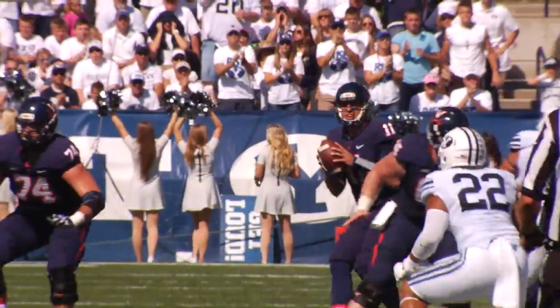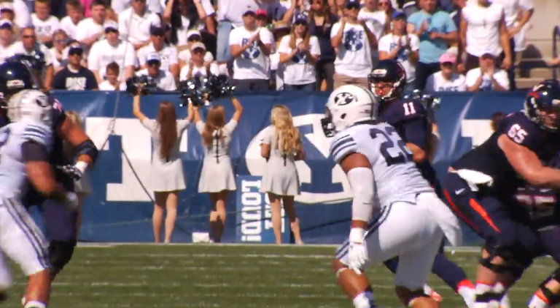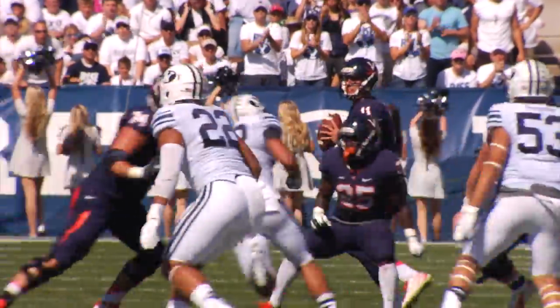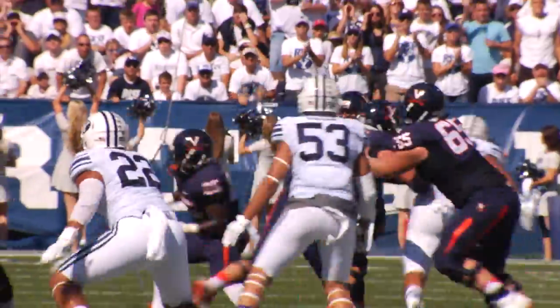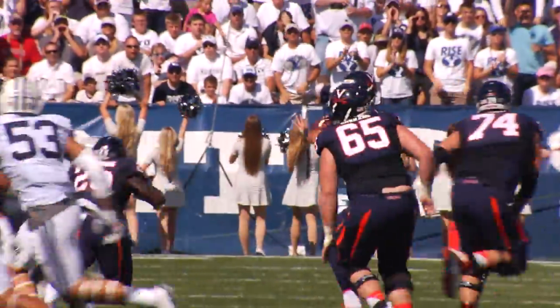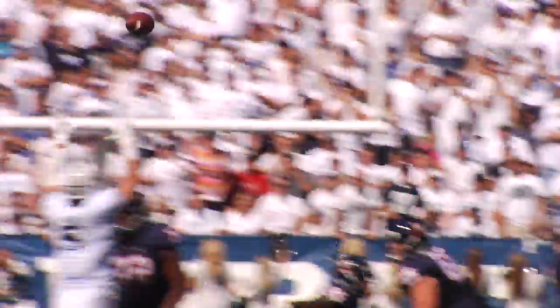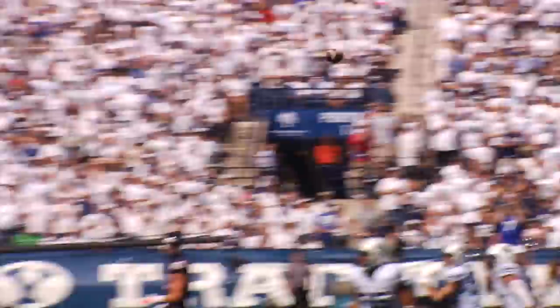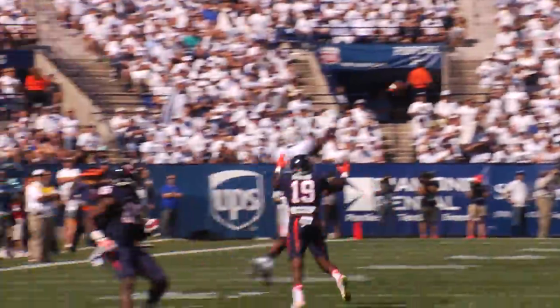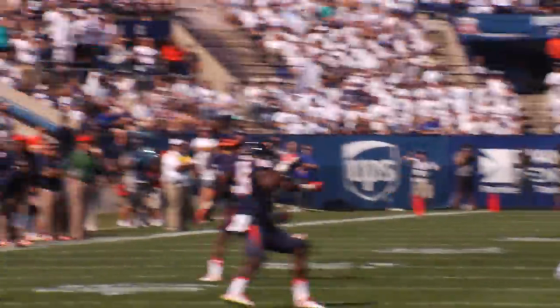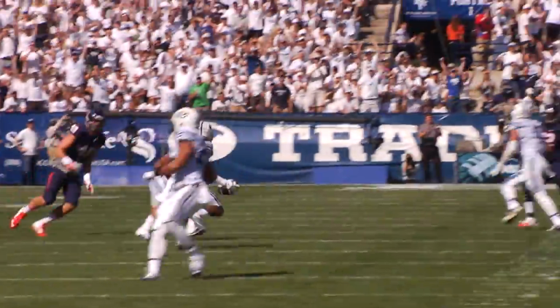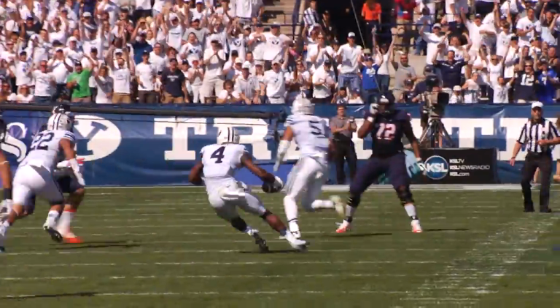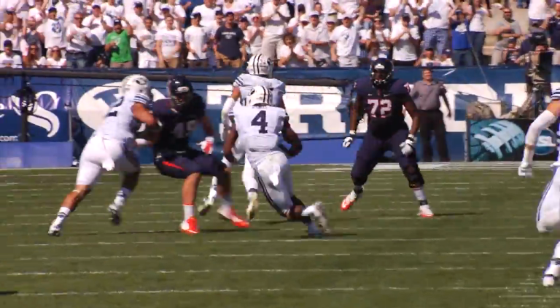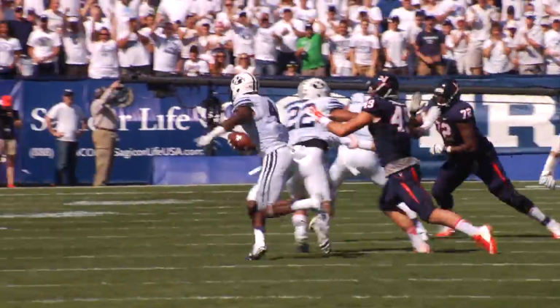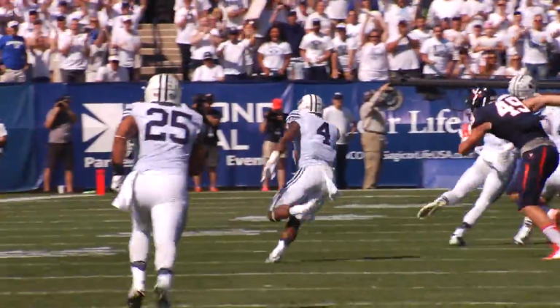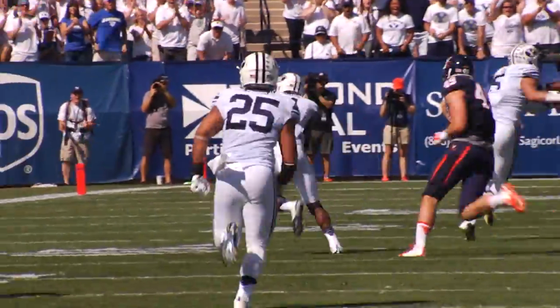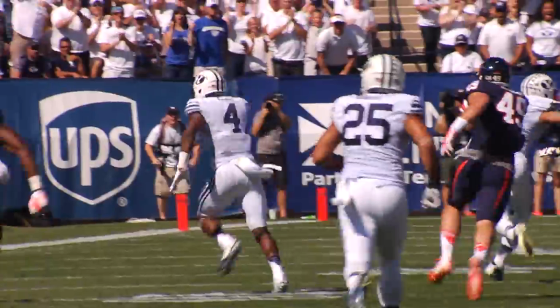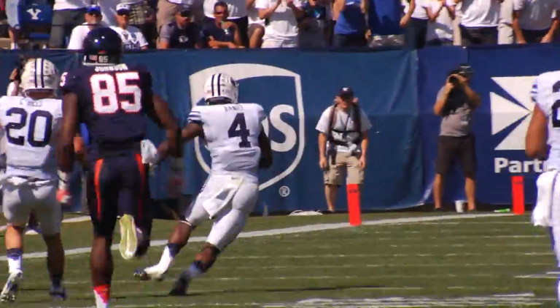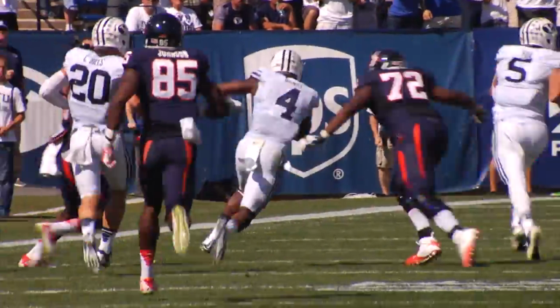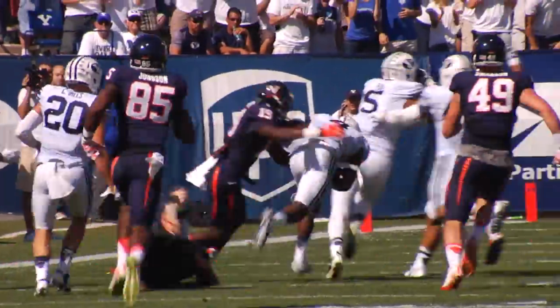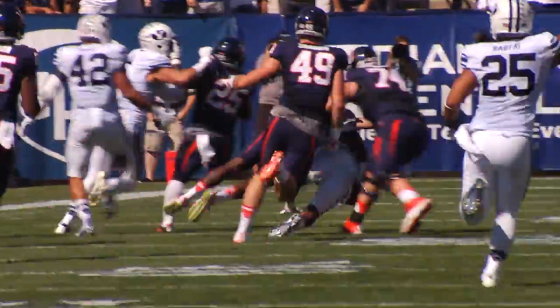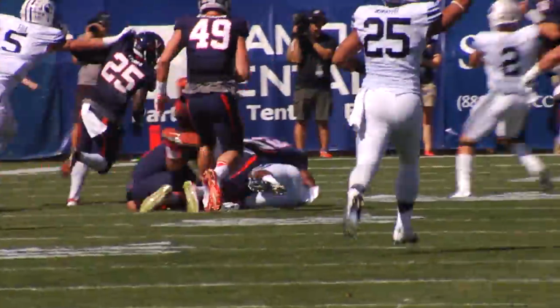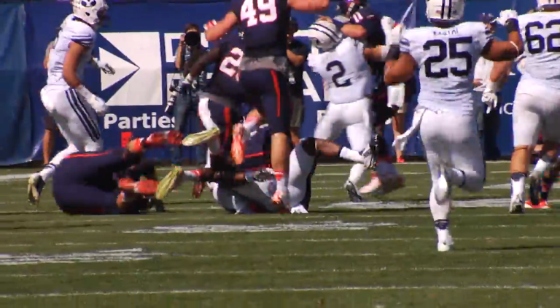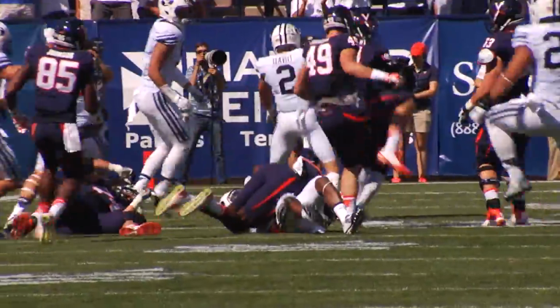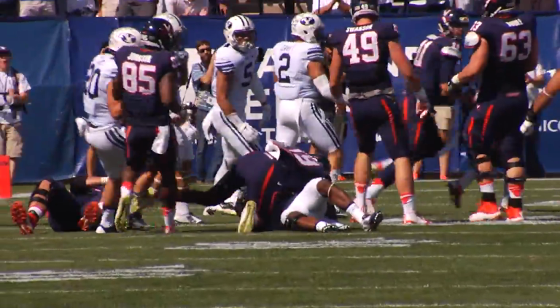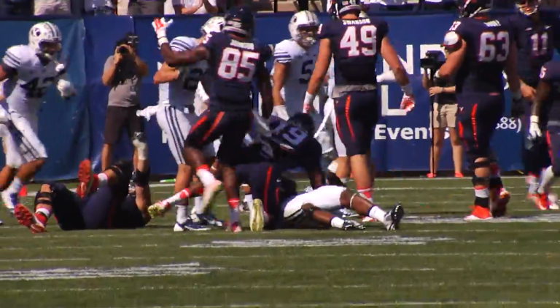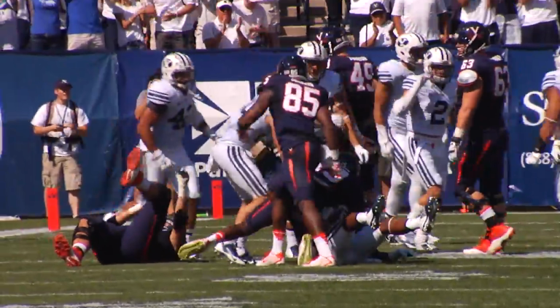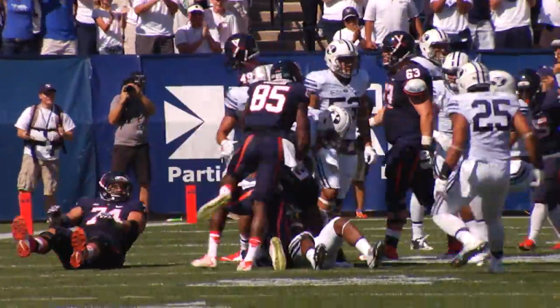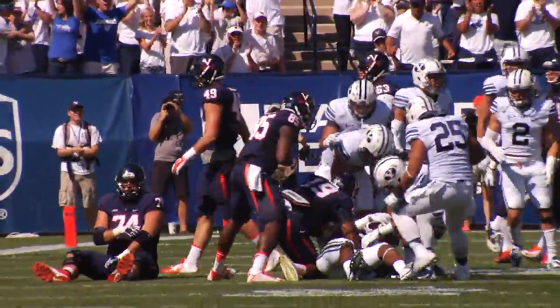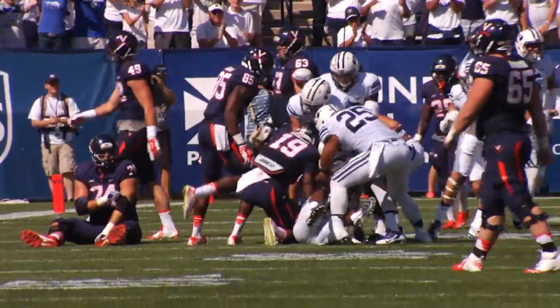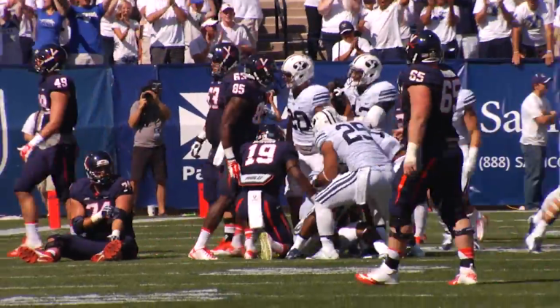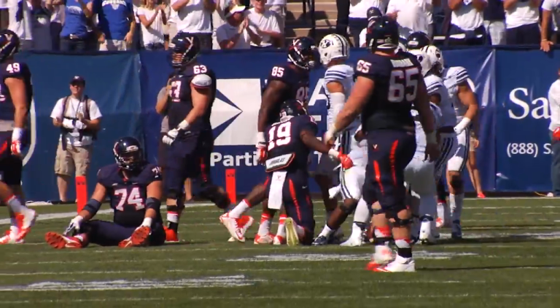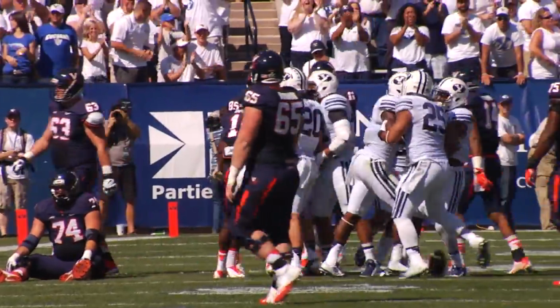Third and 10. They'll send four on the pressure. Lambert gets rid of it as he's being hit — it's intercepted! Taken away by Robertson. He comes to the near sideline left, he's across the 35, down to the 25, inside the 25 to the 24. And it's the first turnover of the day.